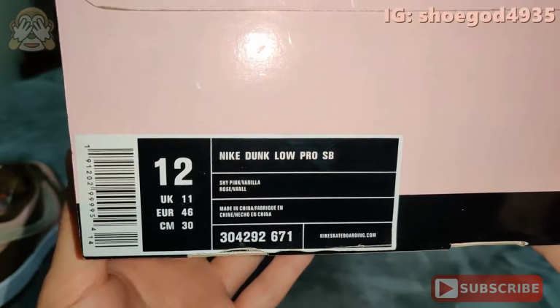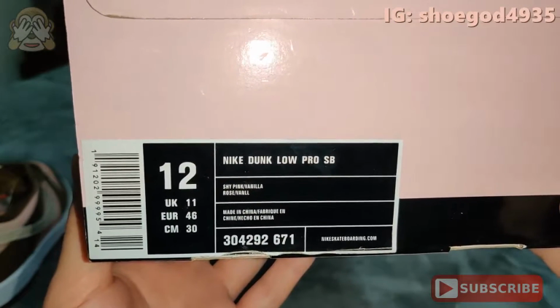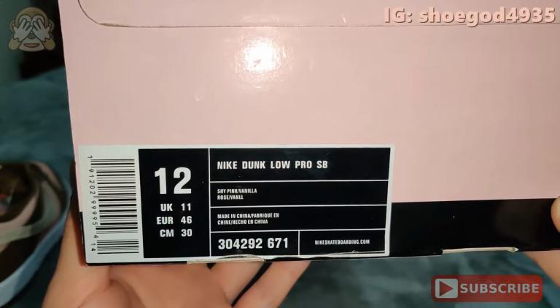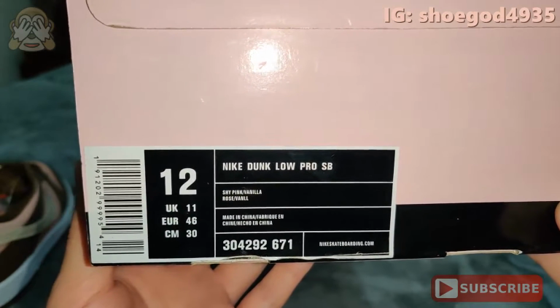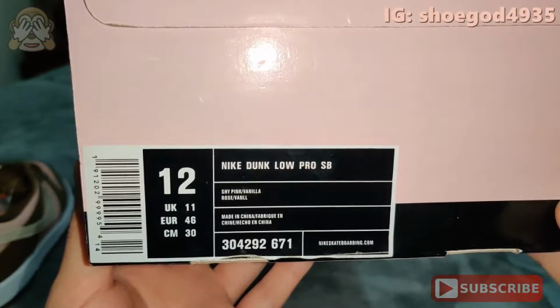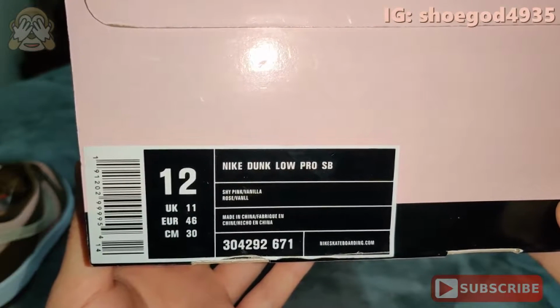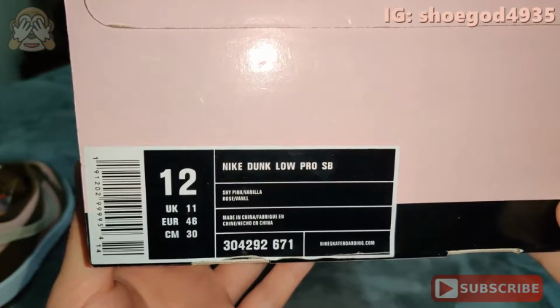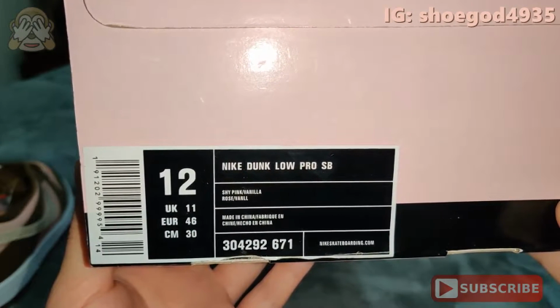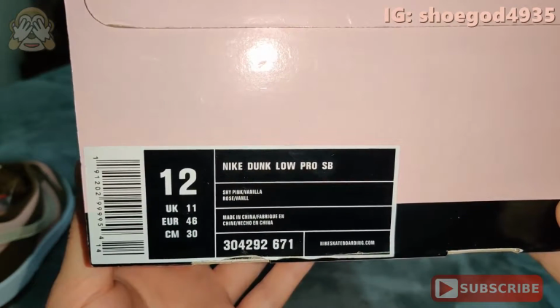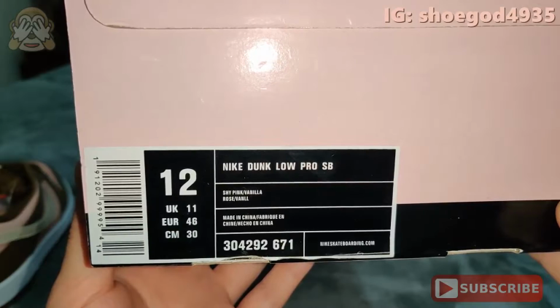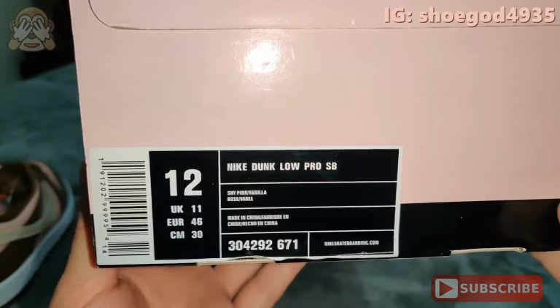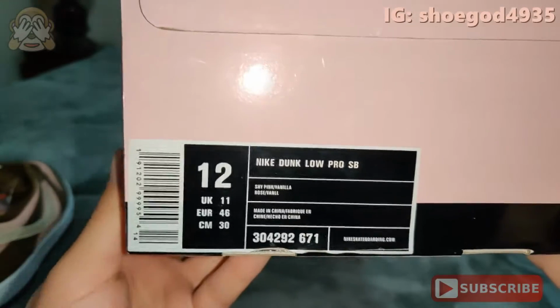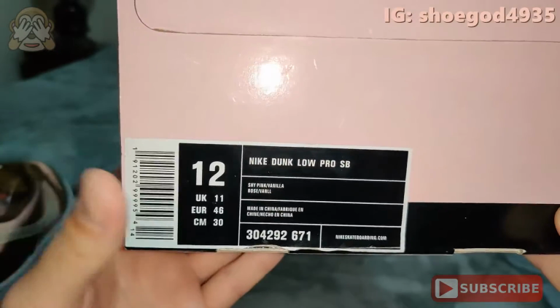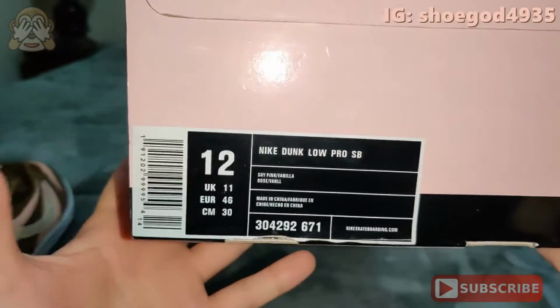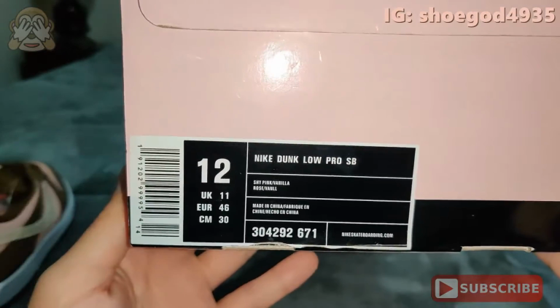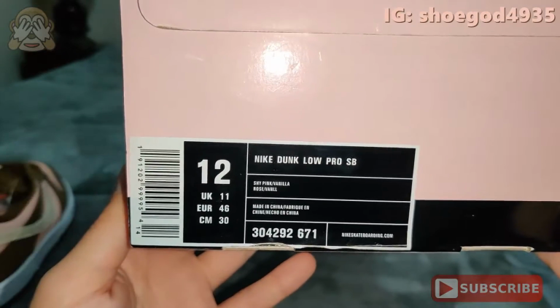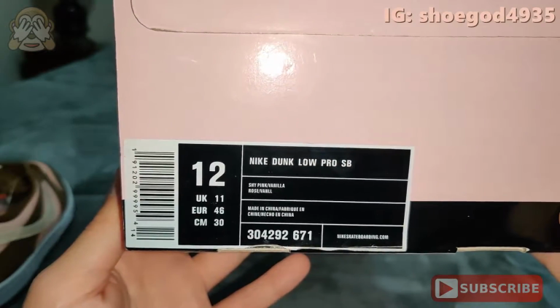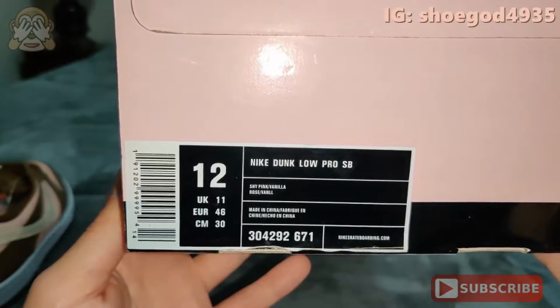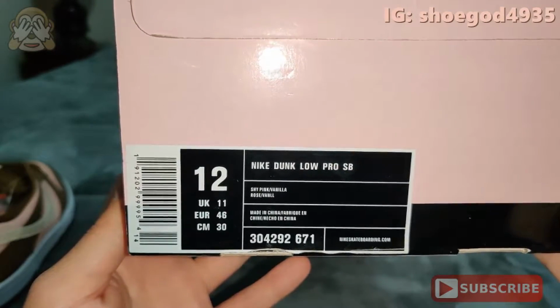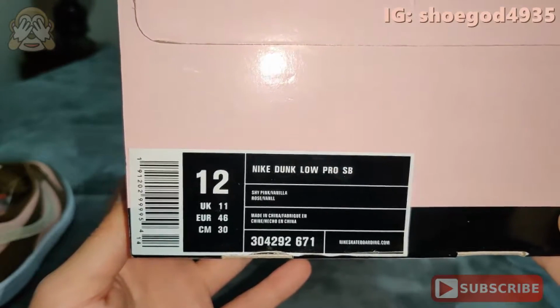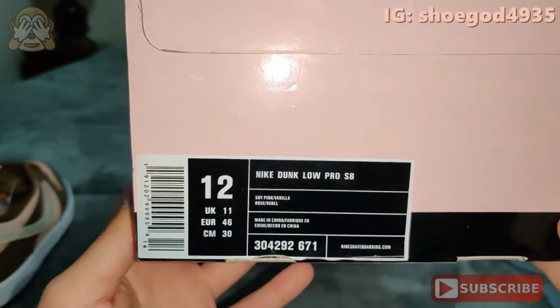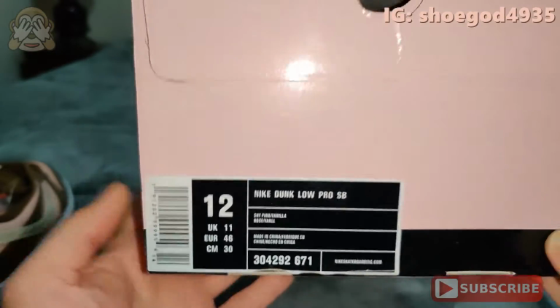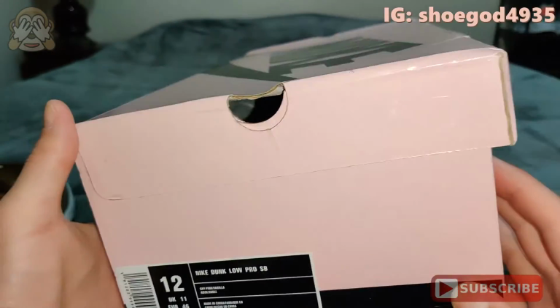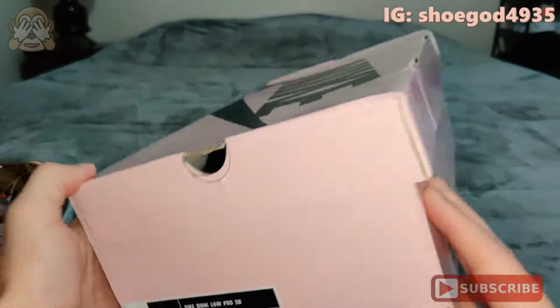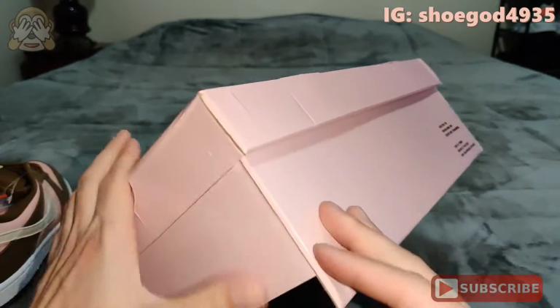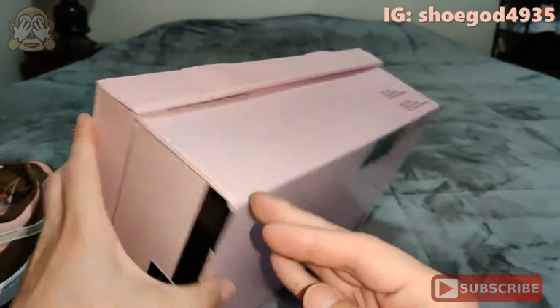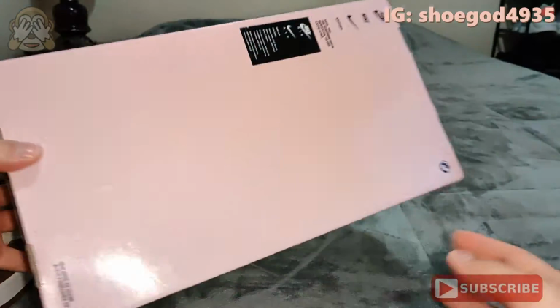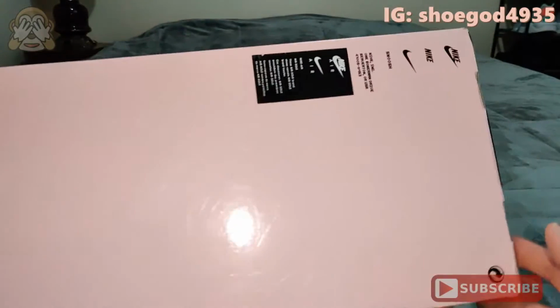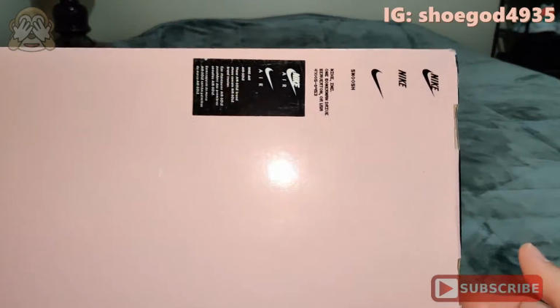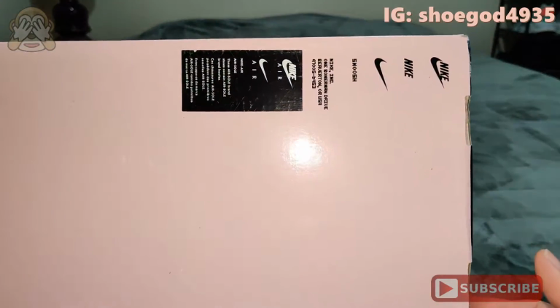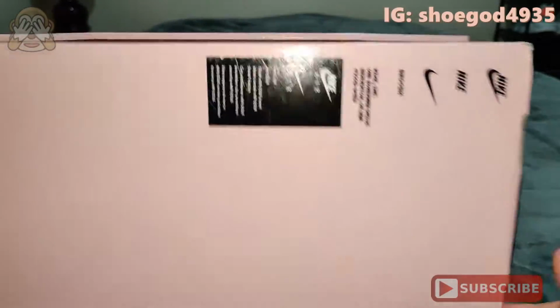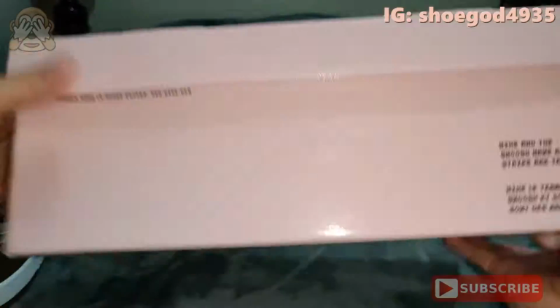The size is size 12. These do fit true to size. I have not scanned the barcode — I'm not sure if it scans, but I'm assuming it probably does. Bottom of the box, you got your Nike jargon.